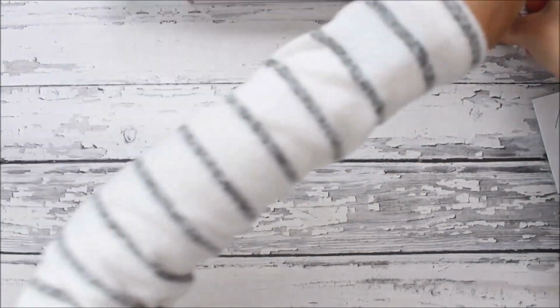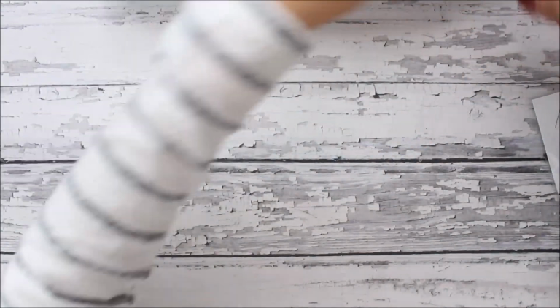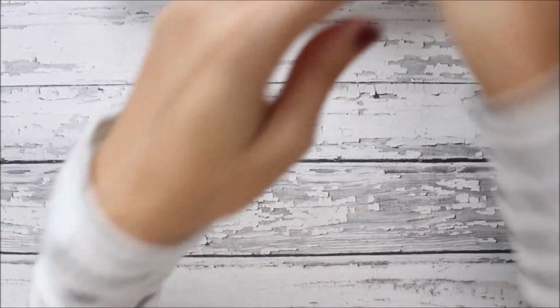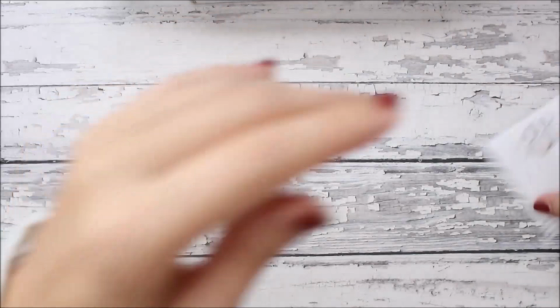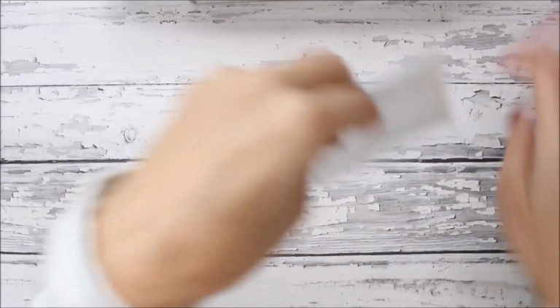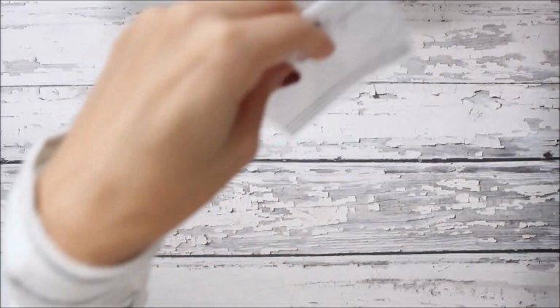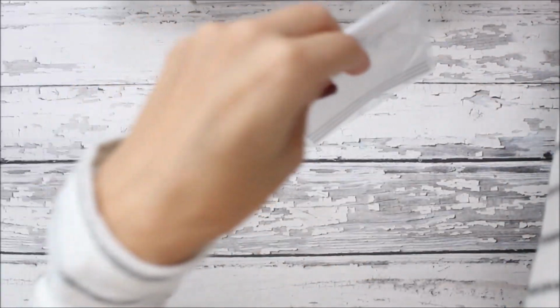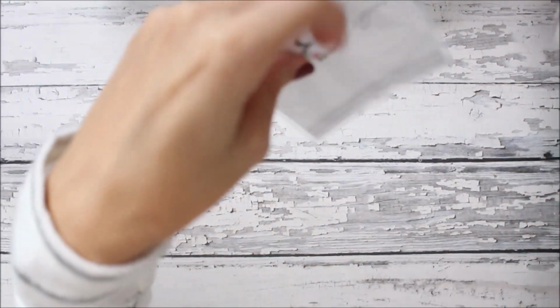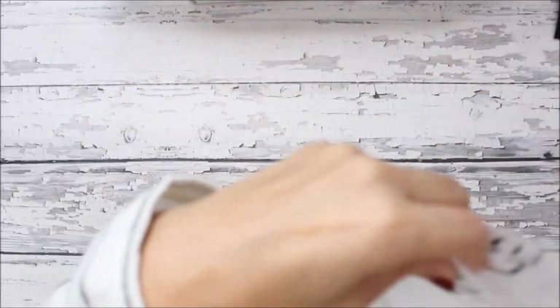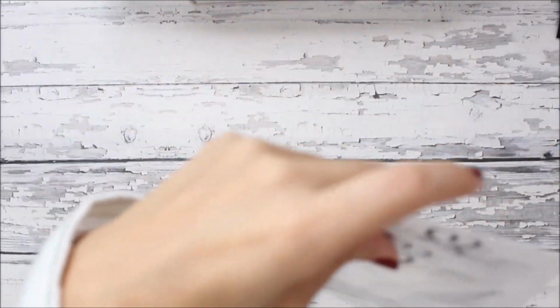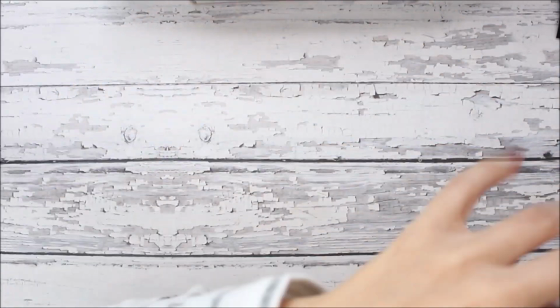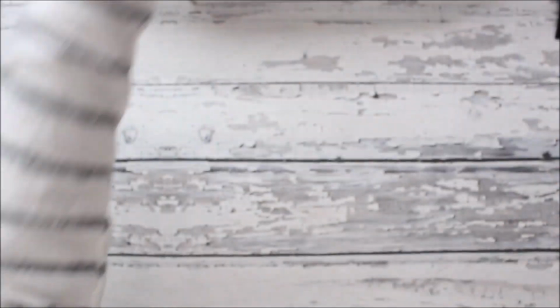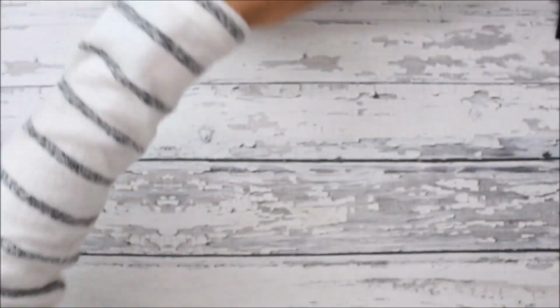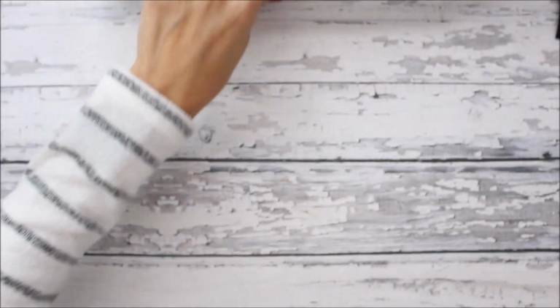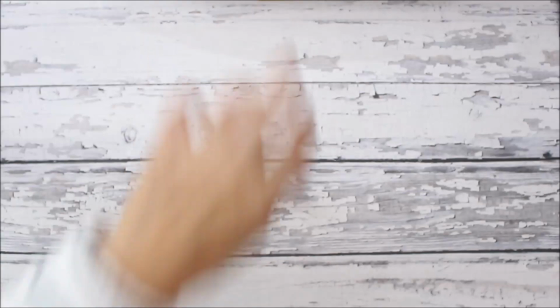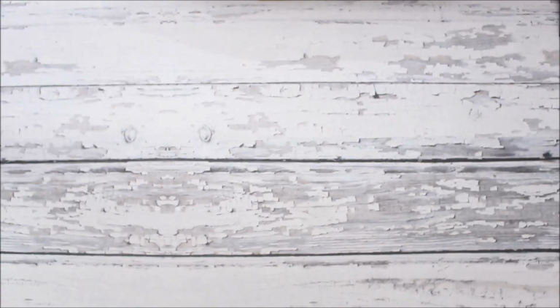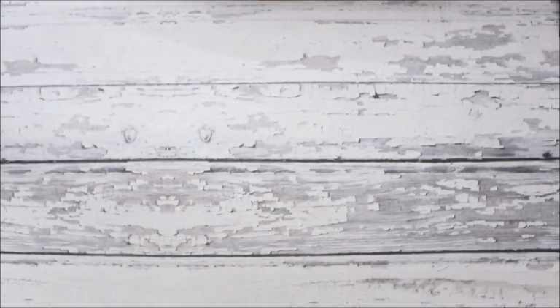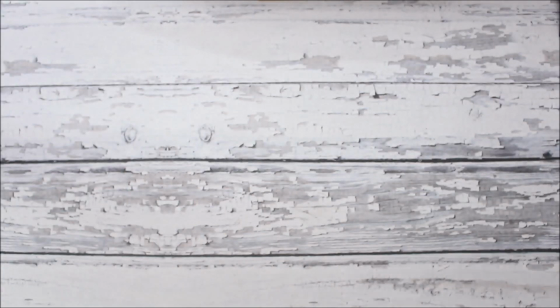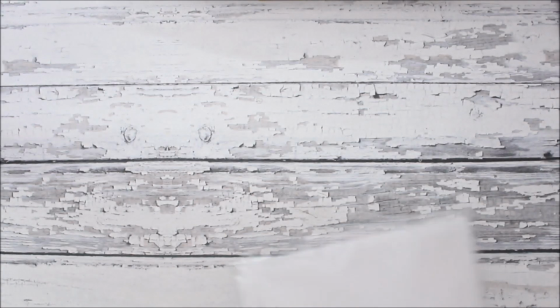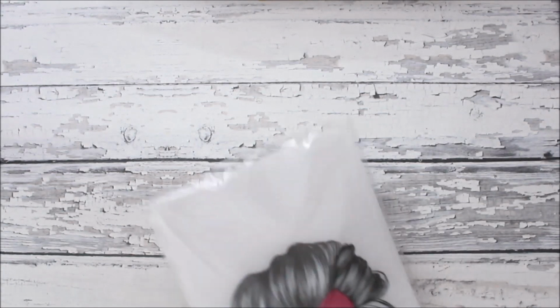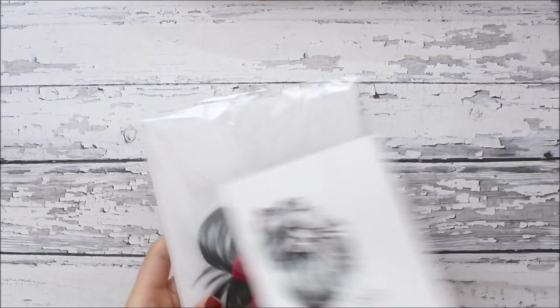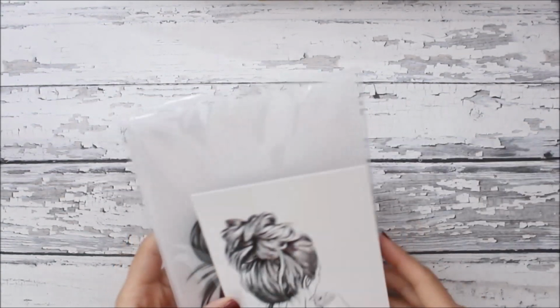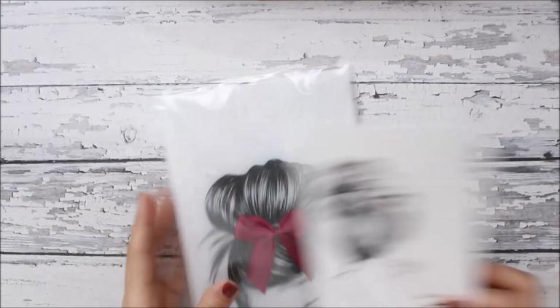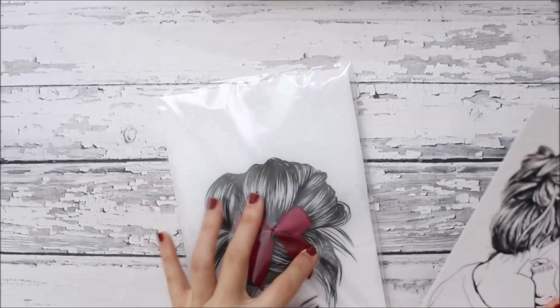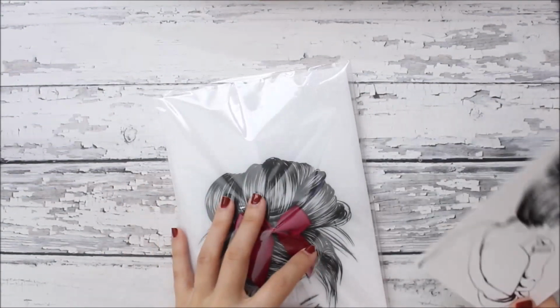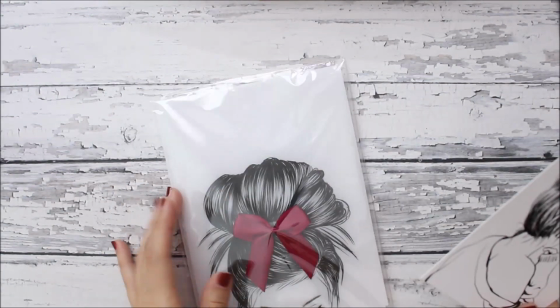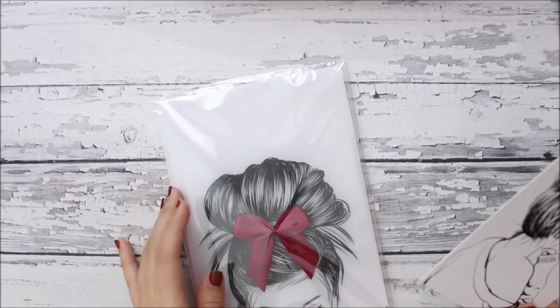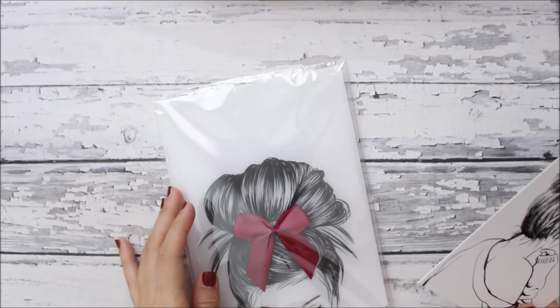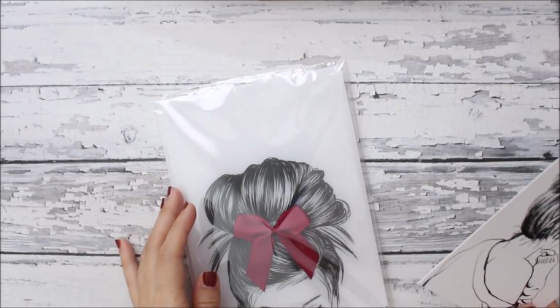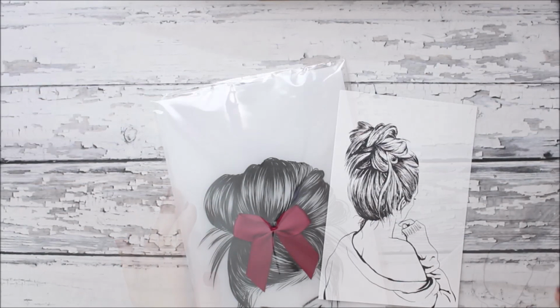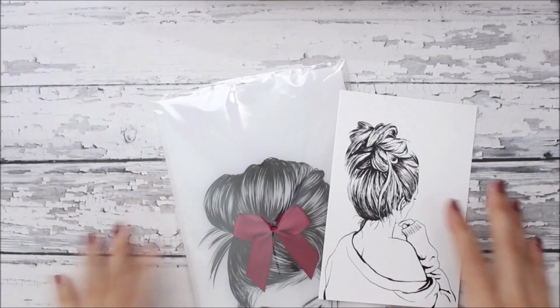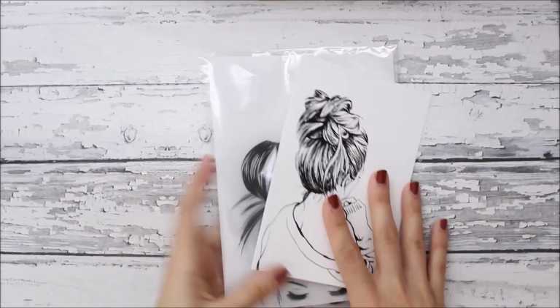She has her own website now, so I'll leave everything linked down below so you can get to it. The next thing — I ordered these from Planner Press.